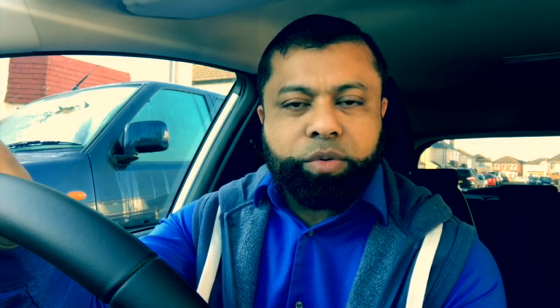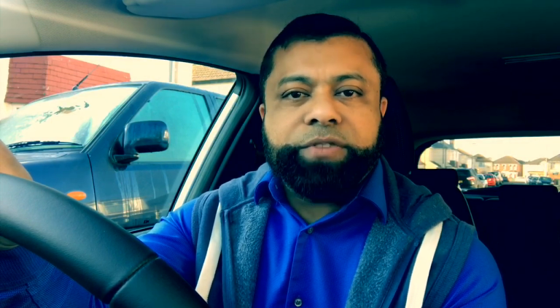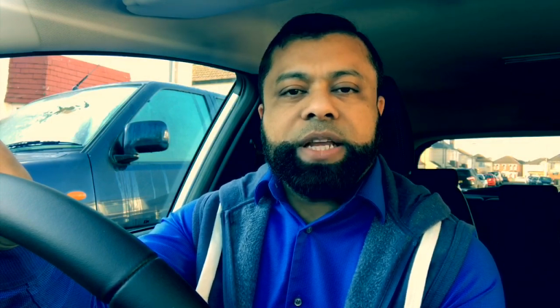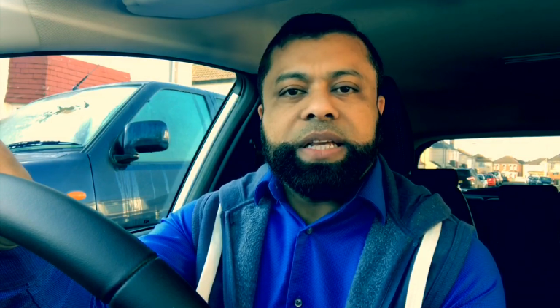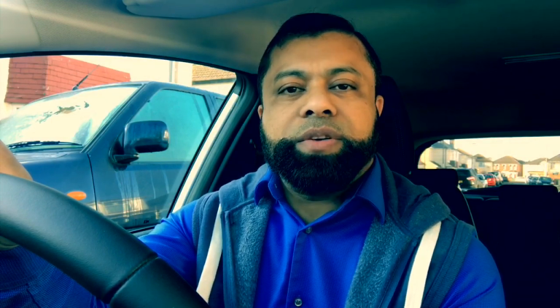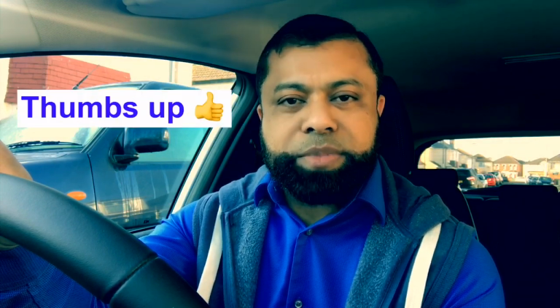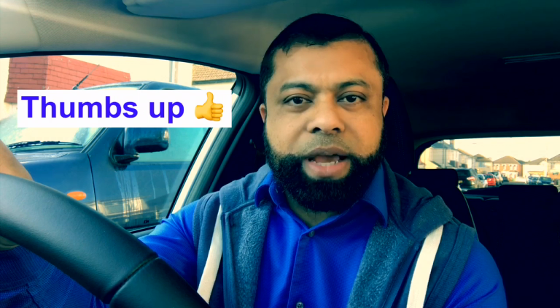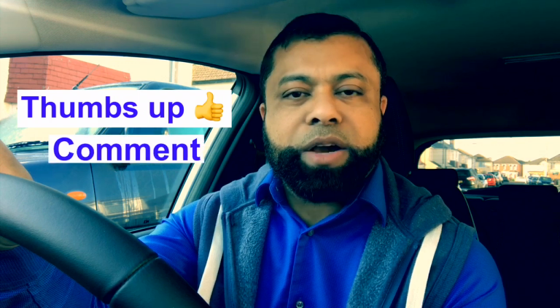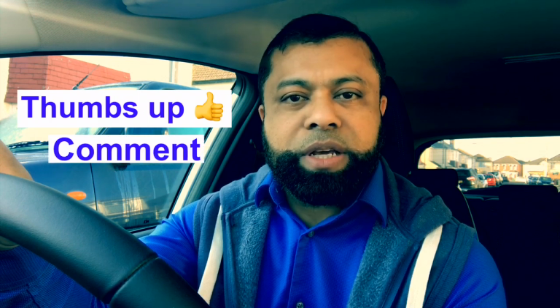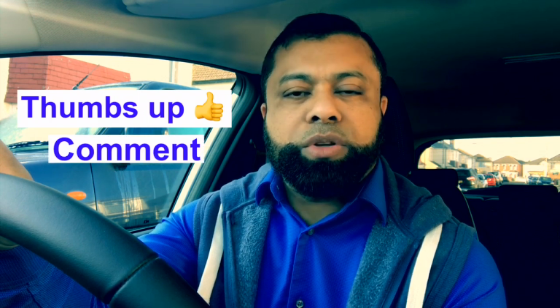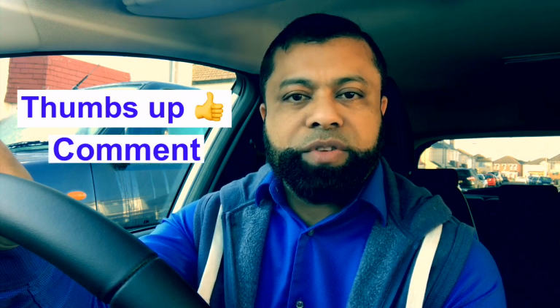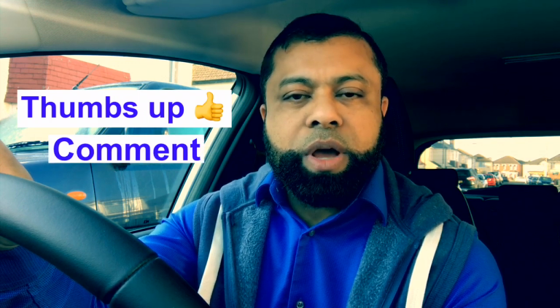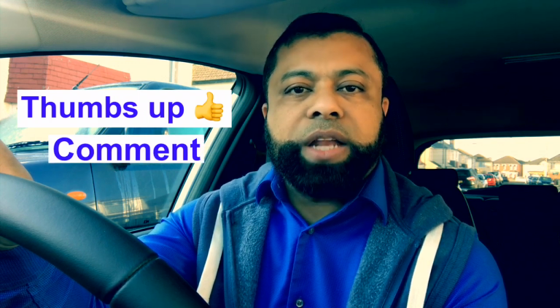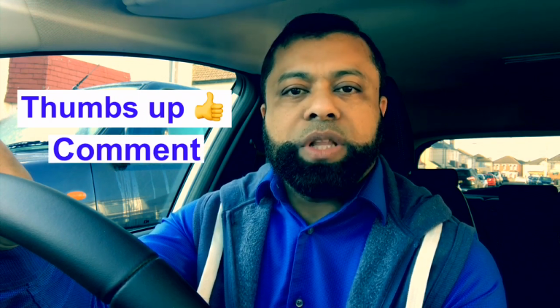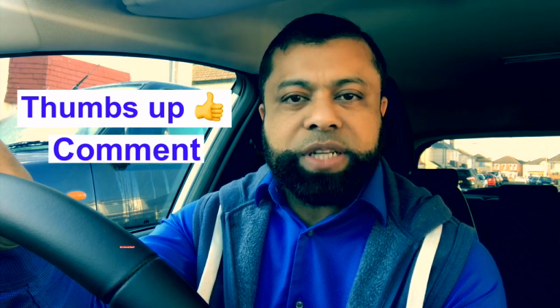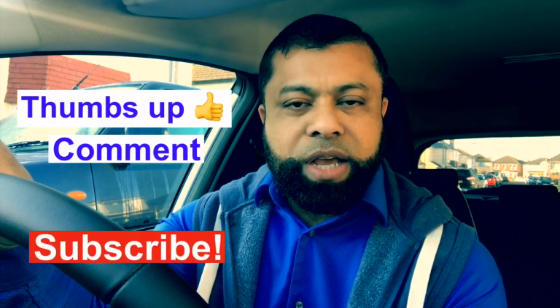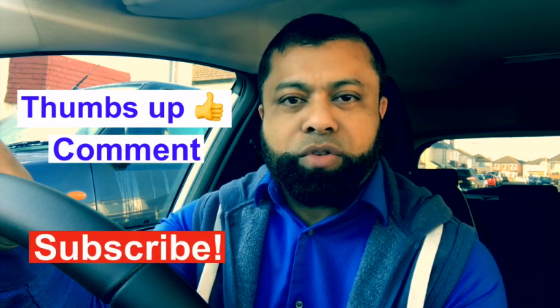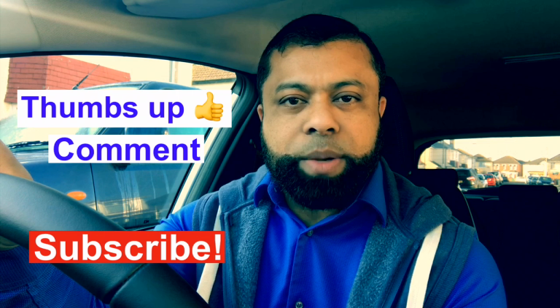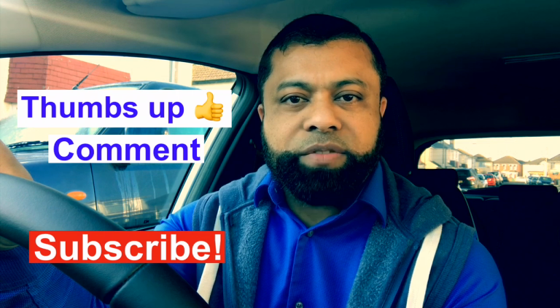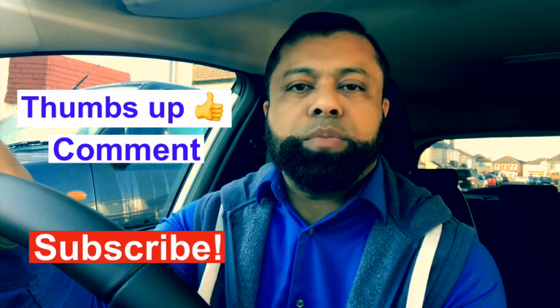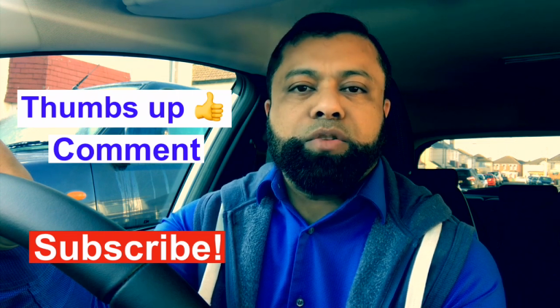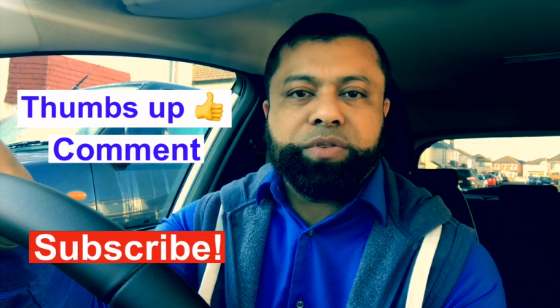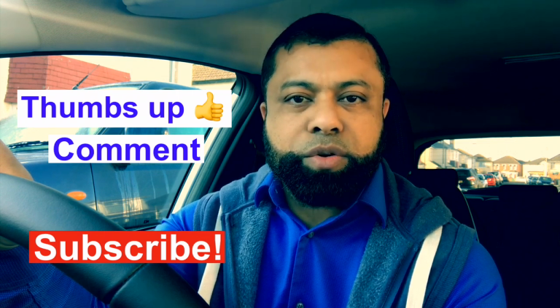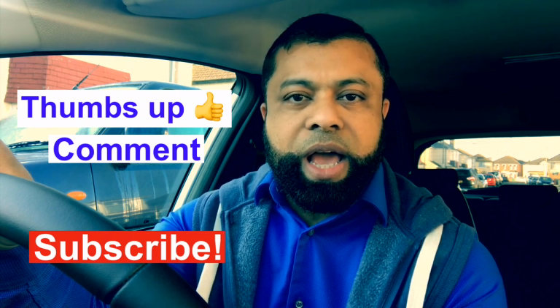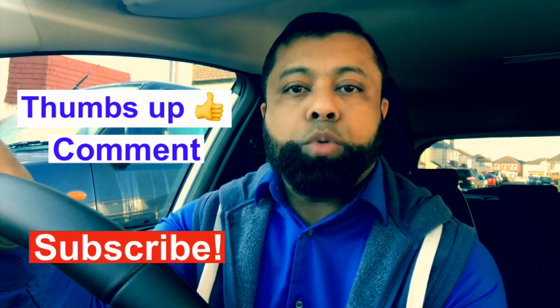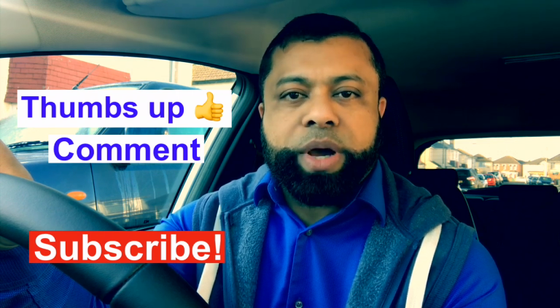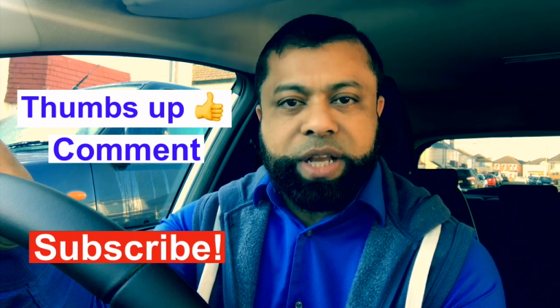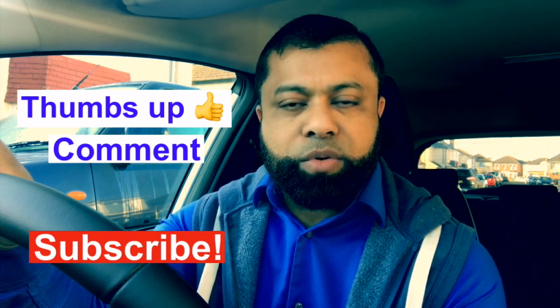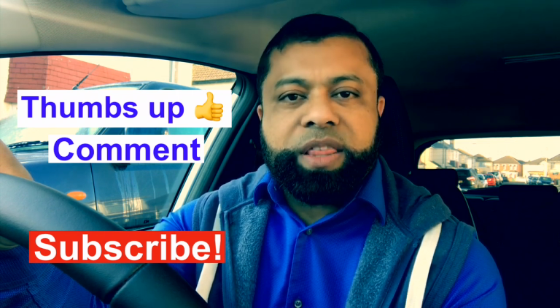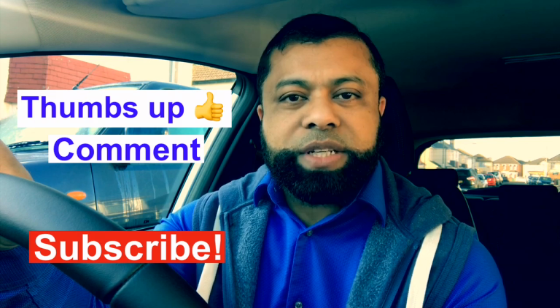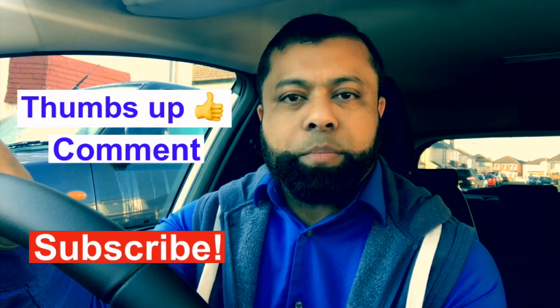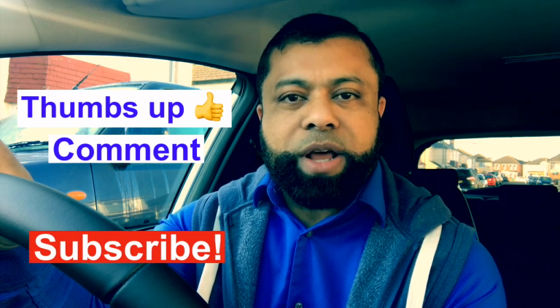If you enjoyed the video, please give it a thumbs up and leave a comment with what you think. If you are new to the channel, don't forget to subscribe so you don't miss any of my future videos. Hope to see you again on the next video — thanks for watching, bye for now.